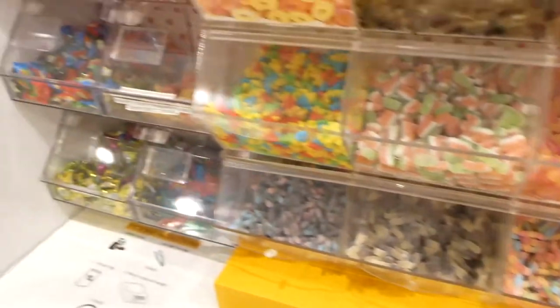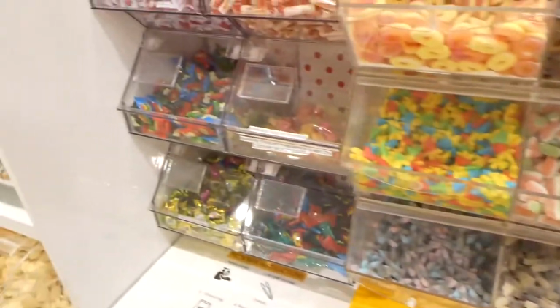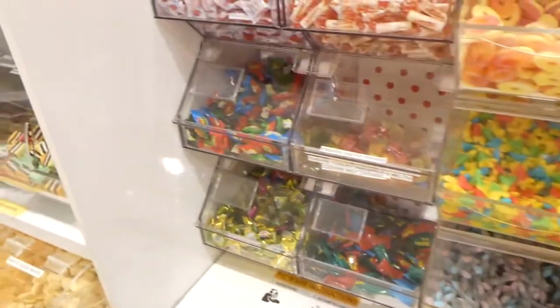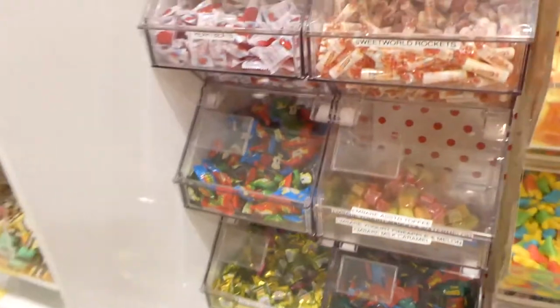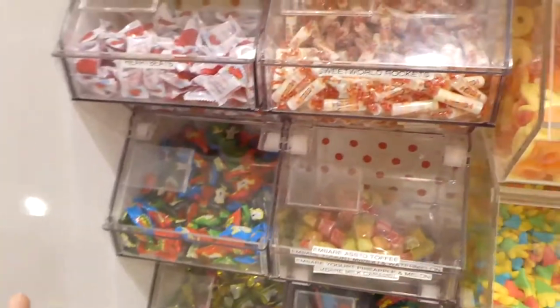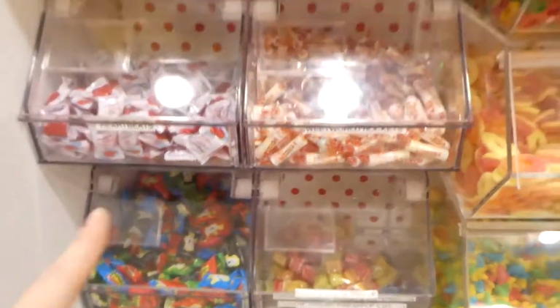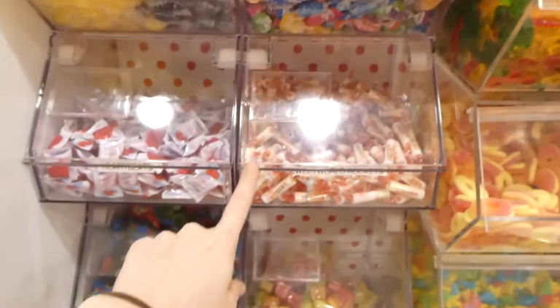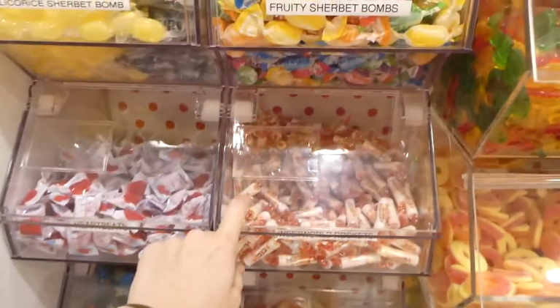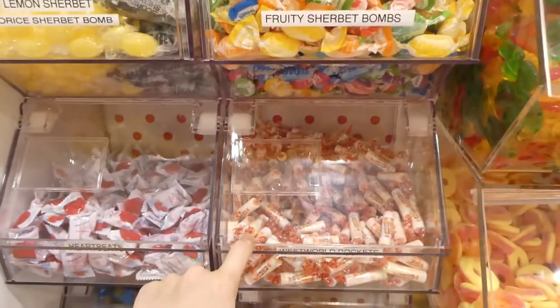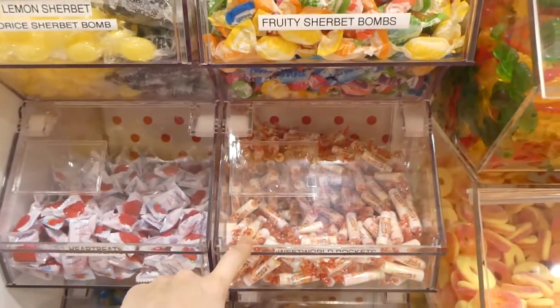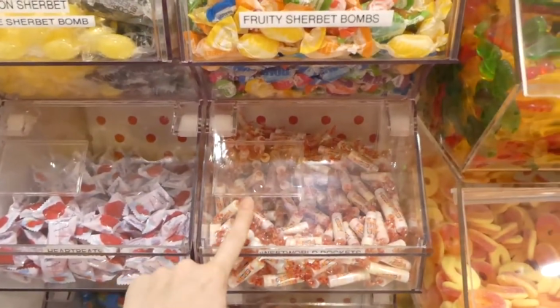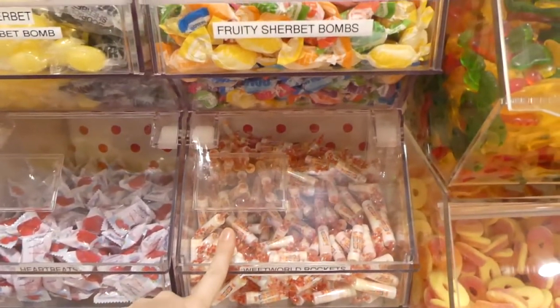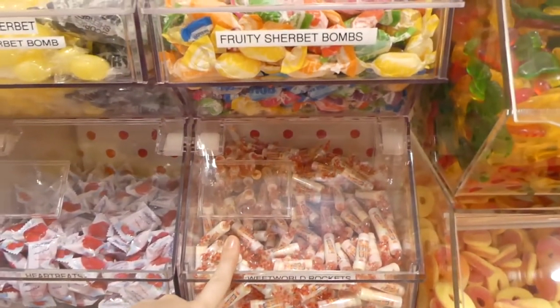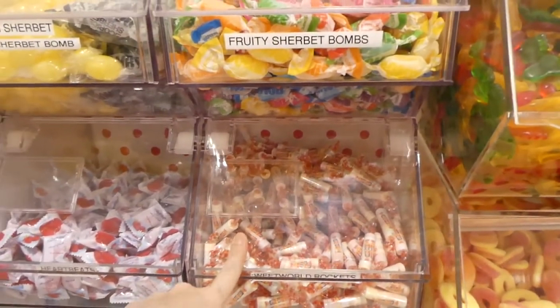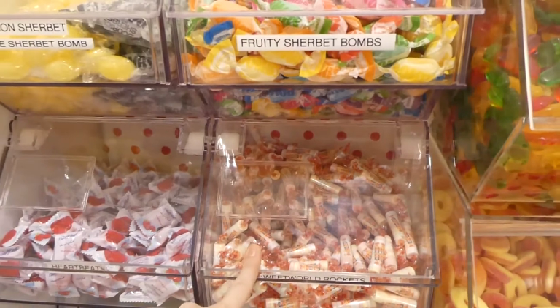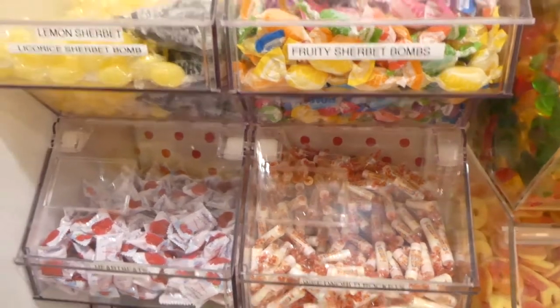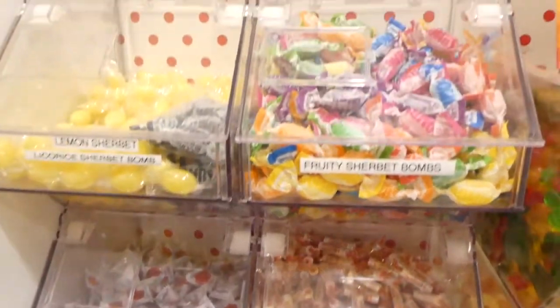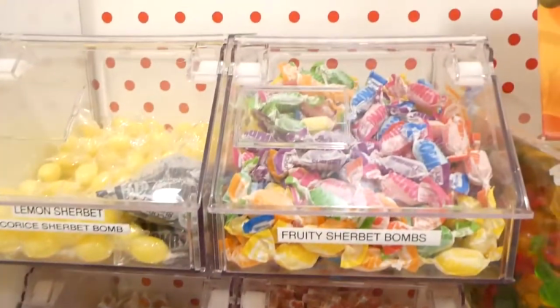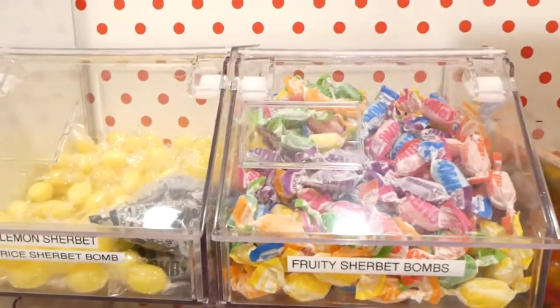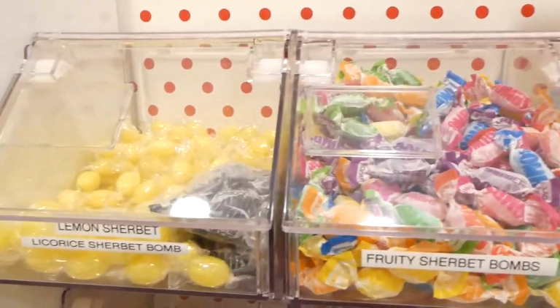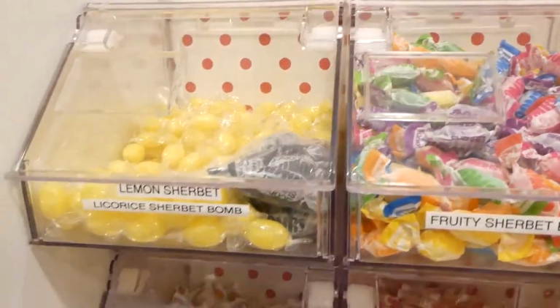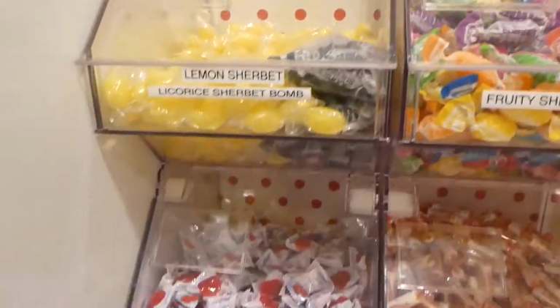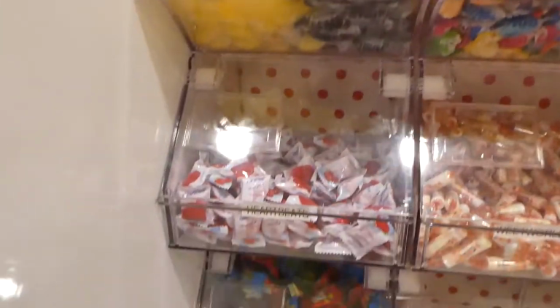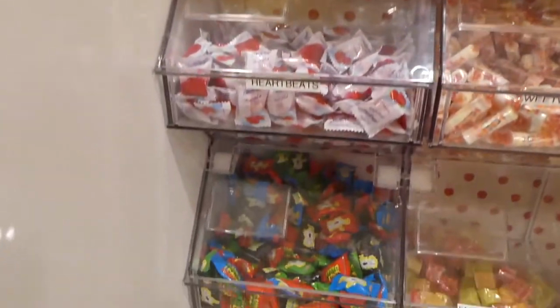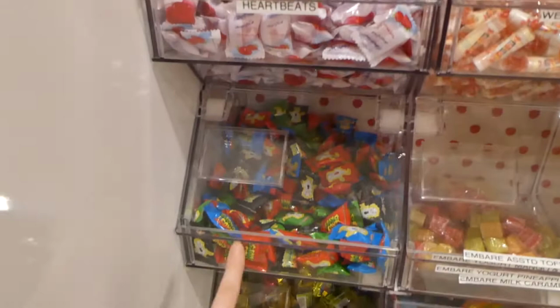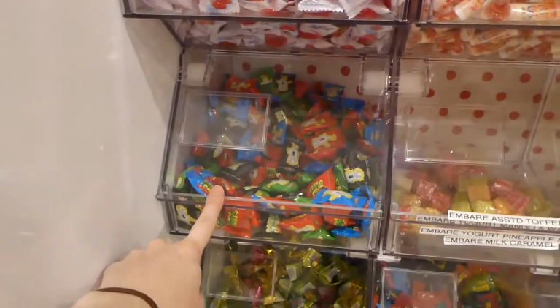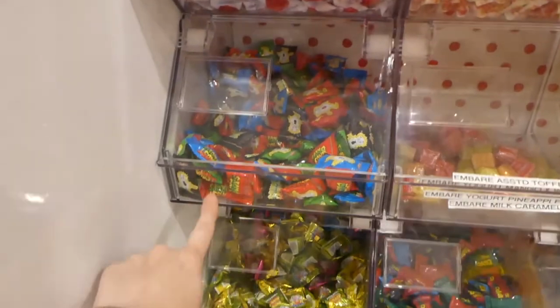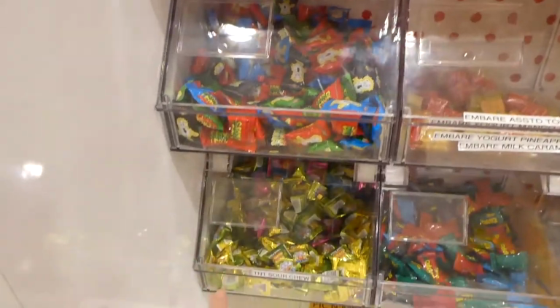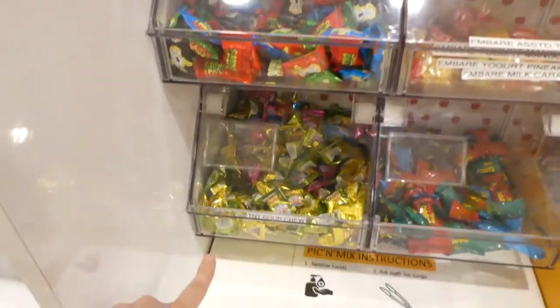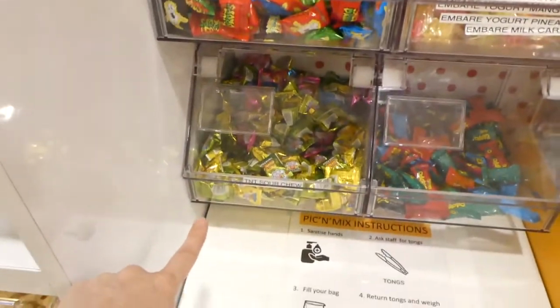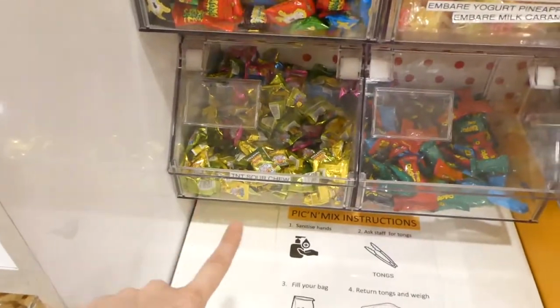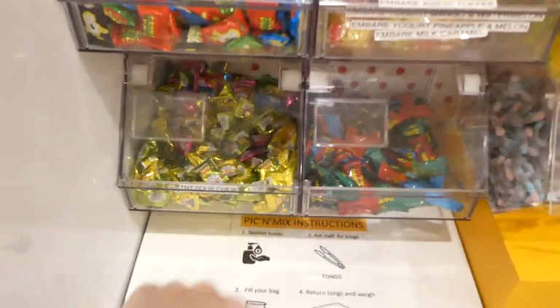They also have the sour ones and the toffee. They've got the Sweet World rockets, but these are my mom's favorite — she loves these. And they've got the sour ones and the TNT sour chews.